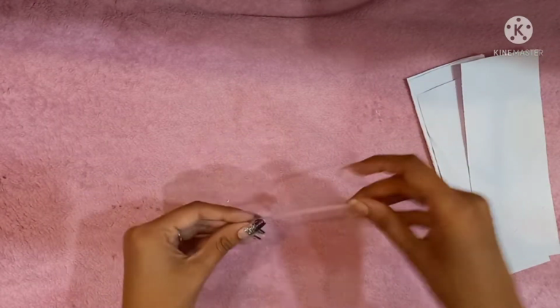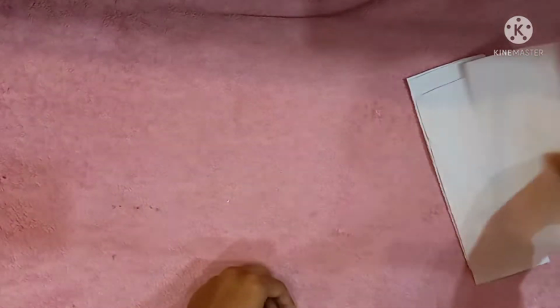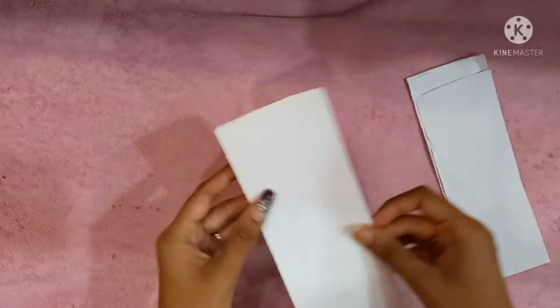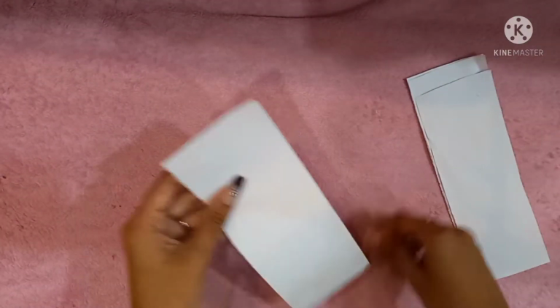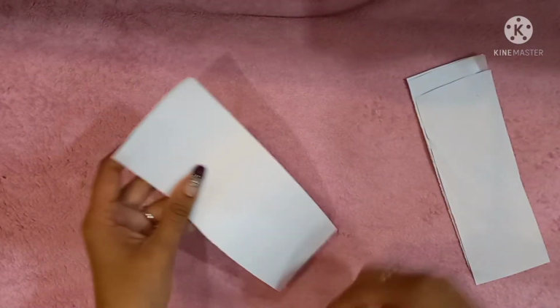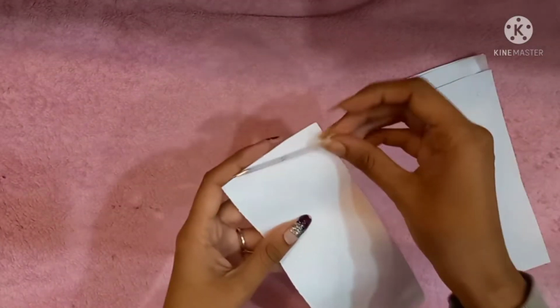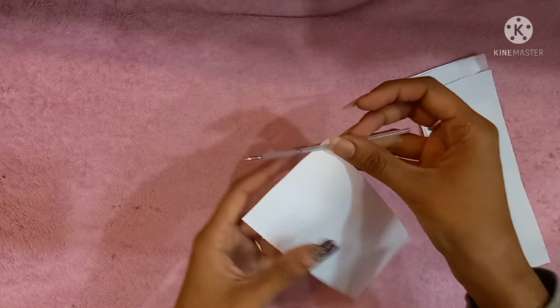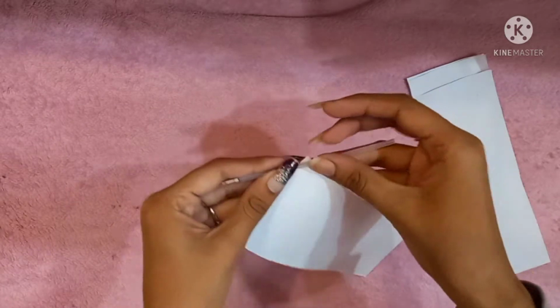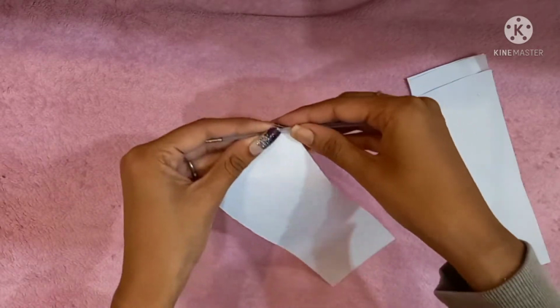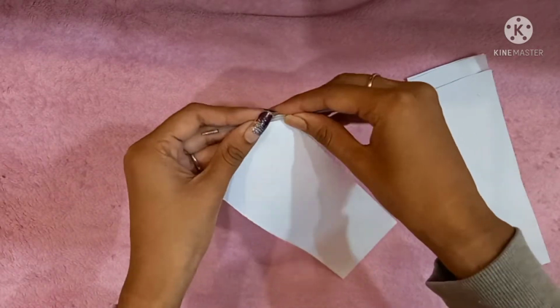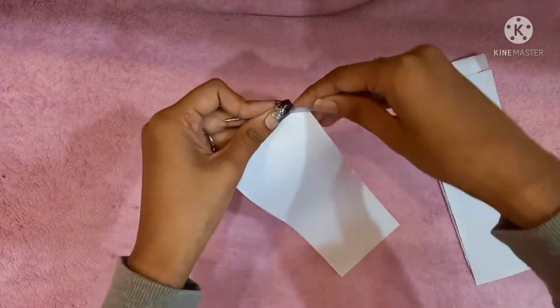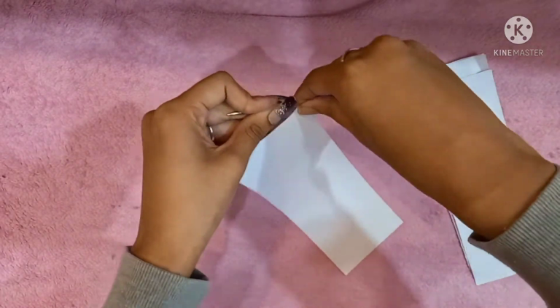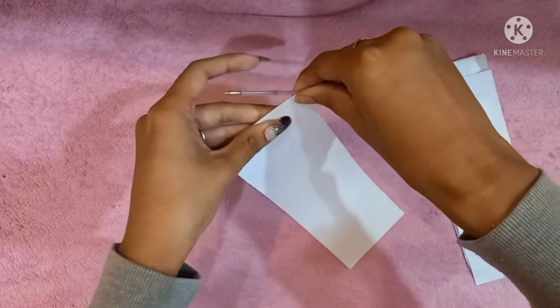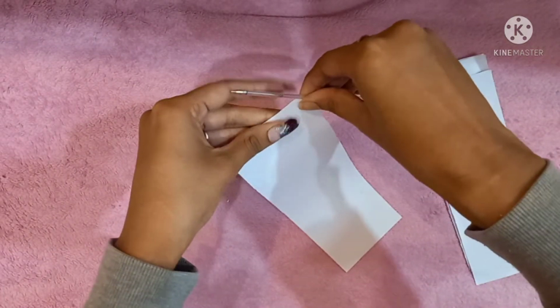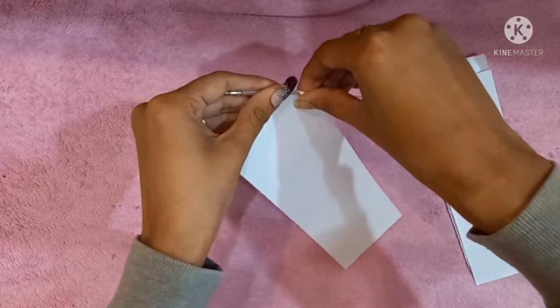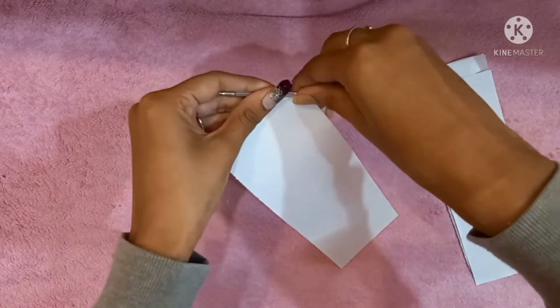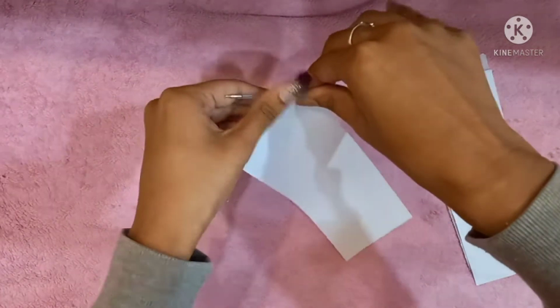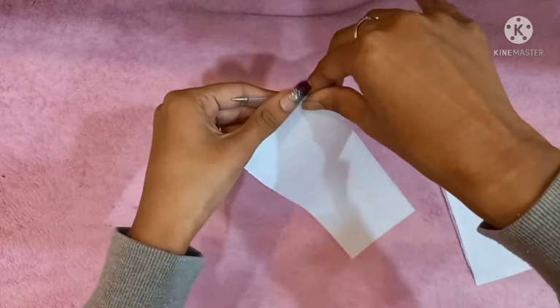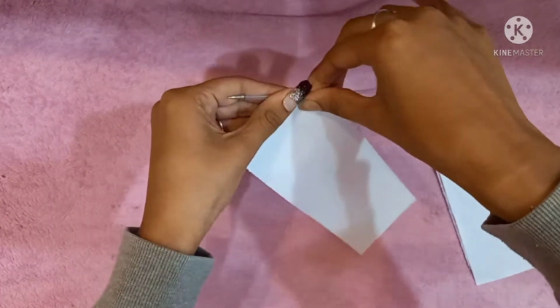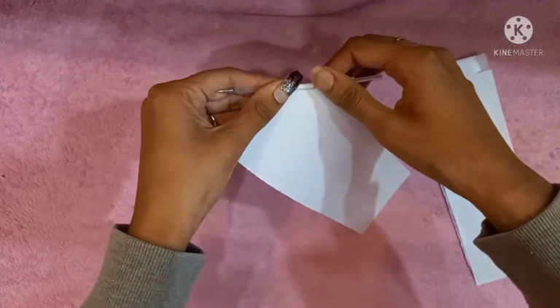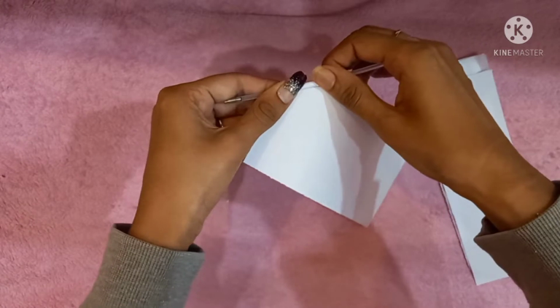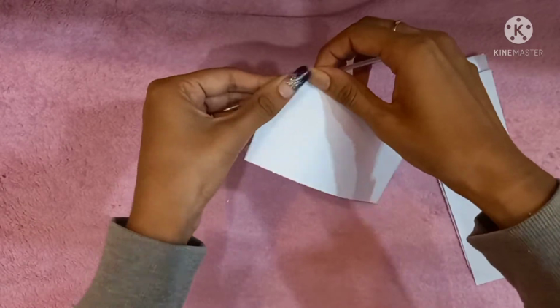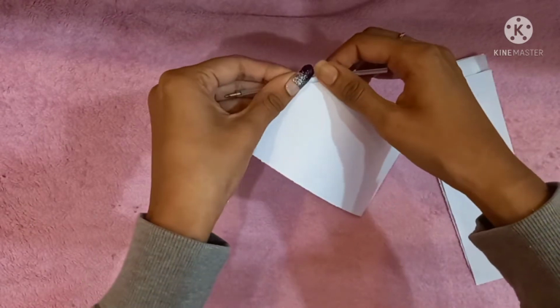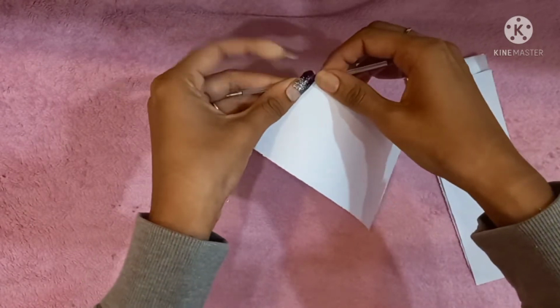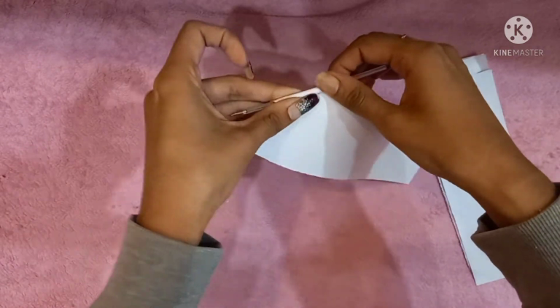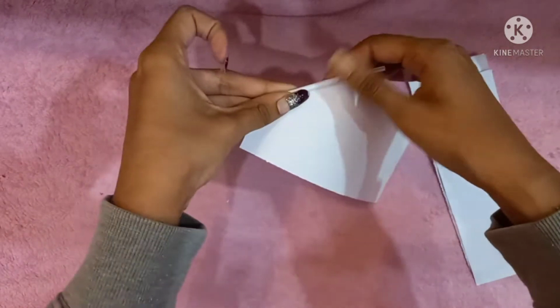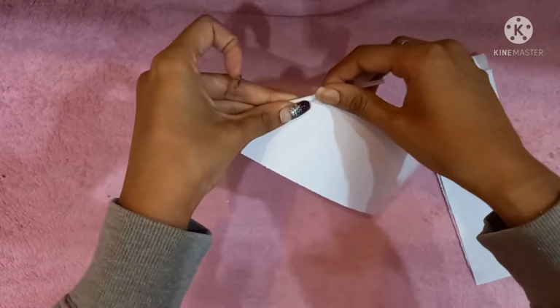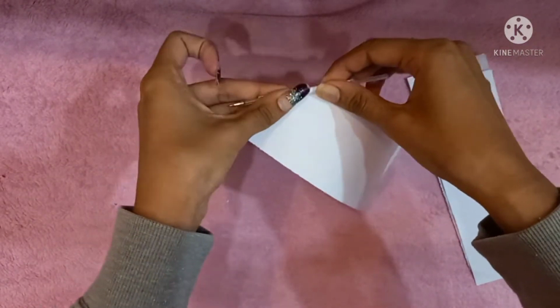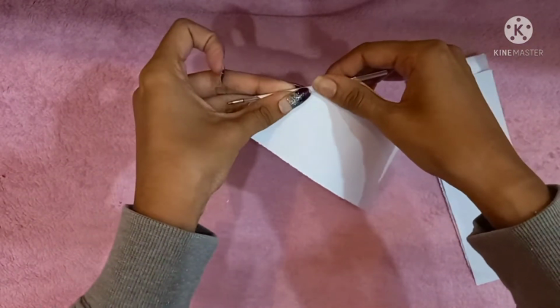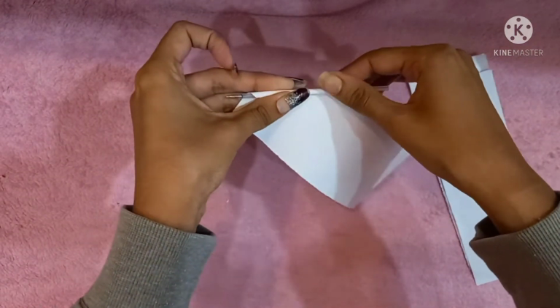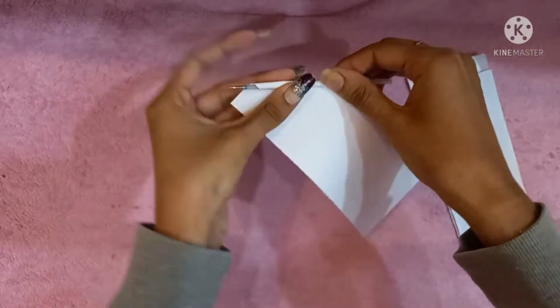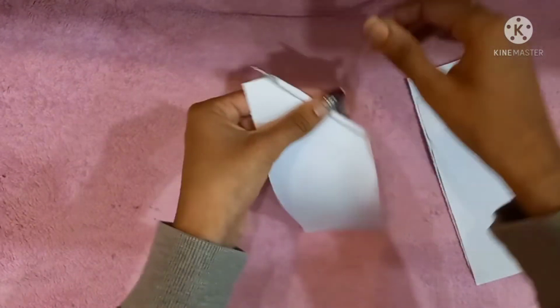Take a small stick or refill for the base and roll the paper as shown. Roll it as thin as possible, because the thinner ones give the better look.